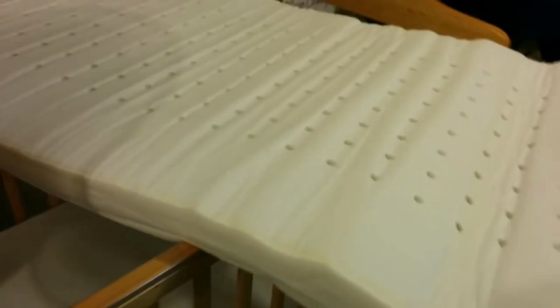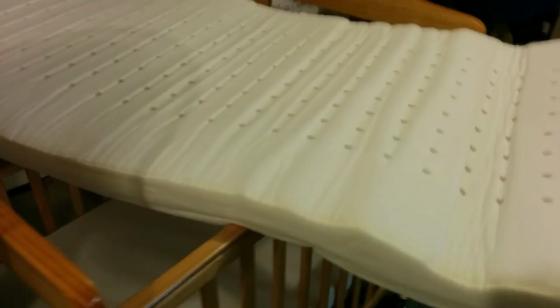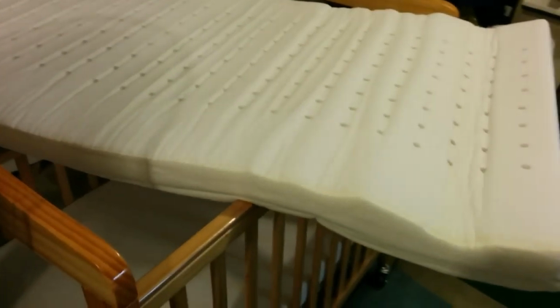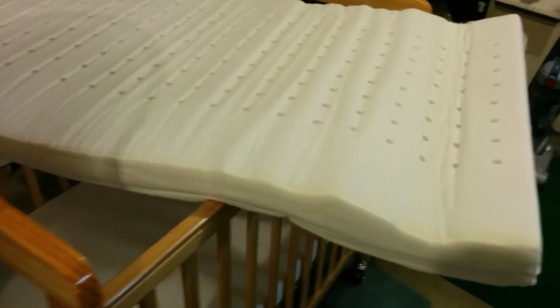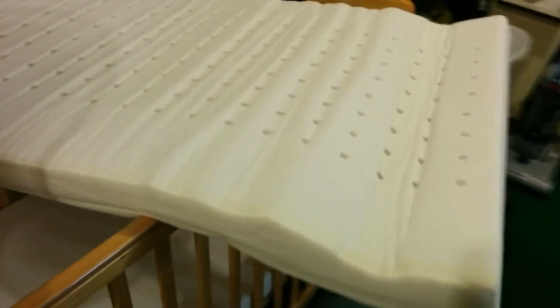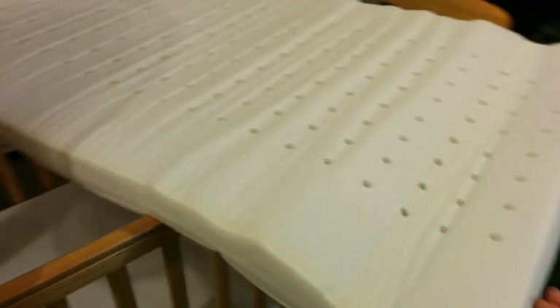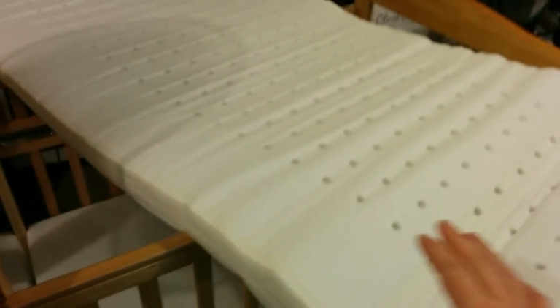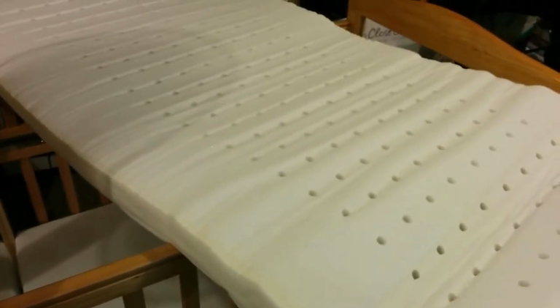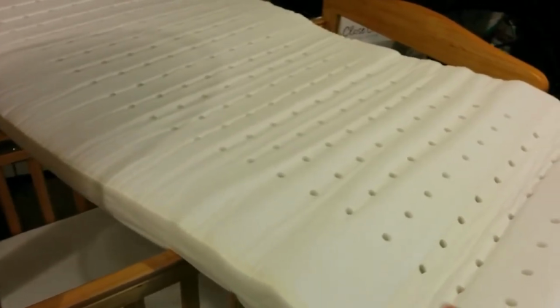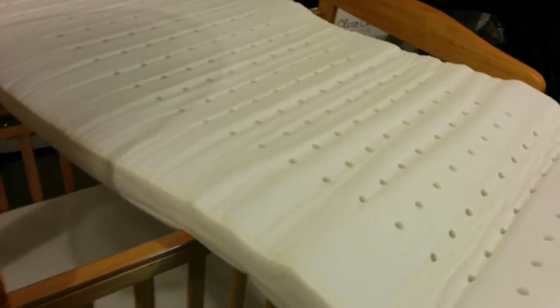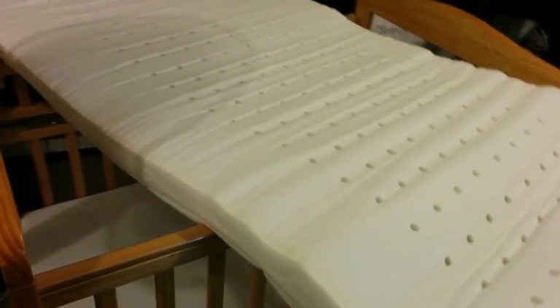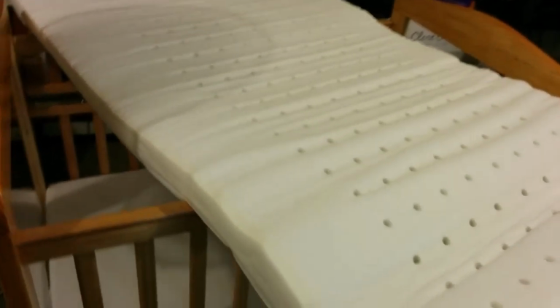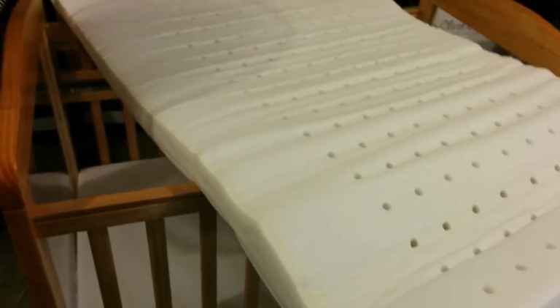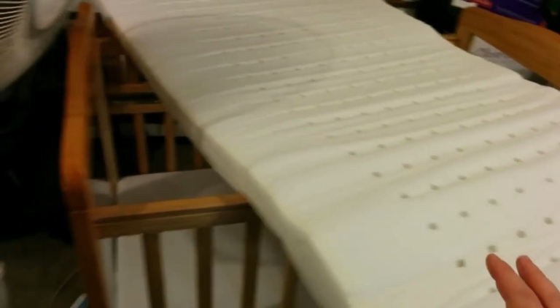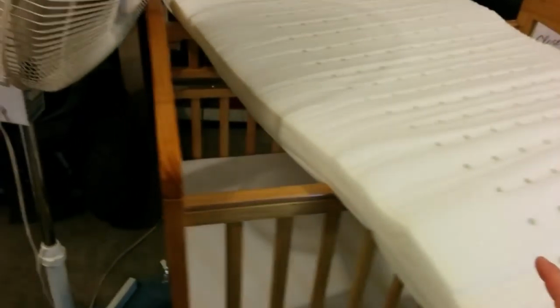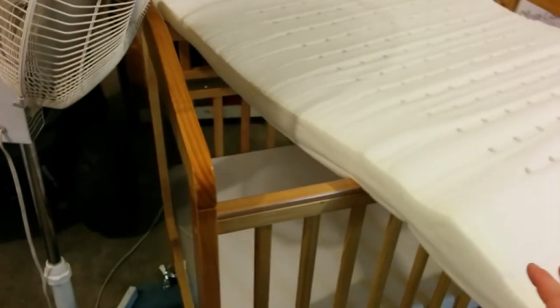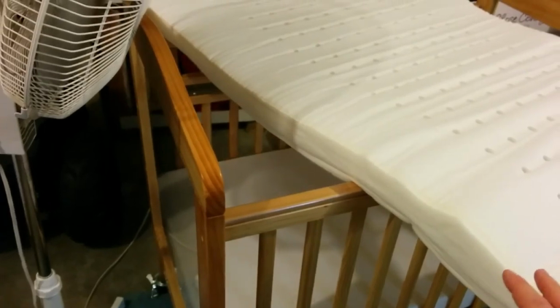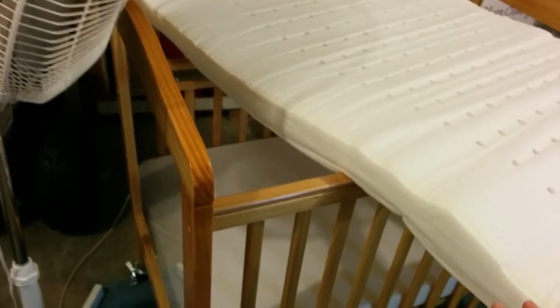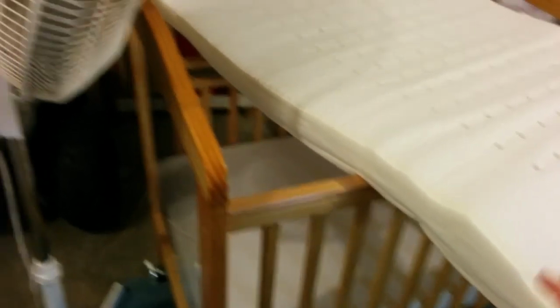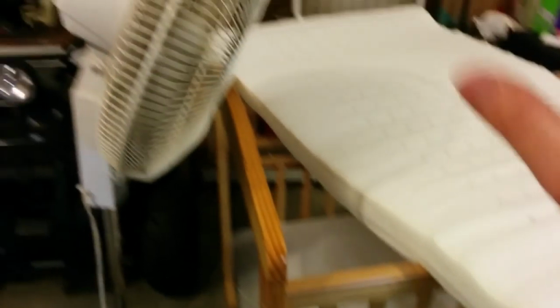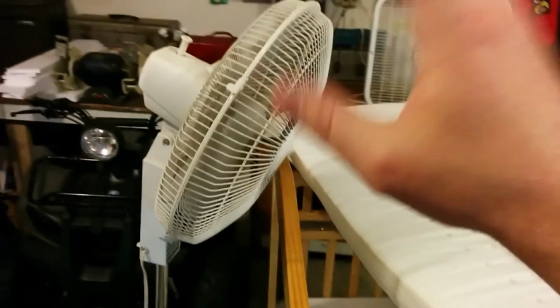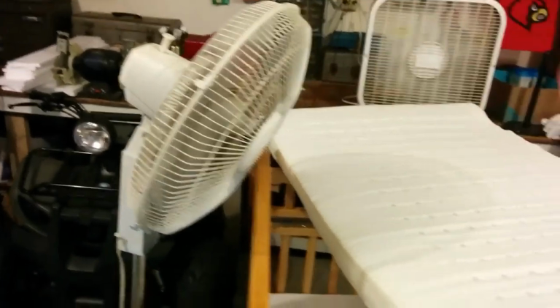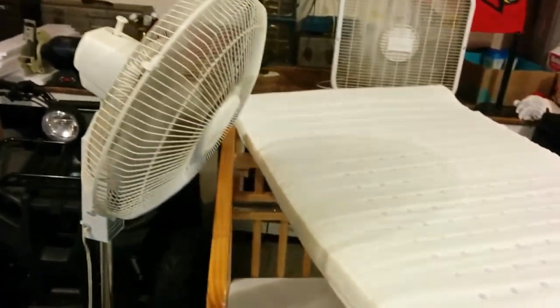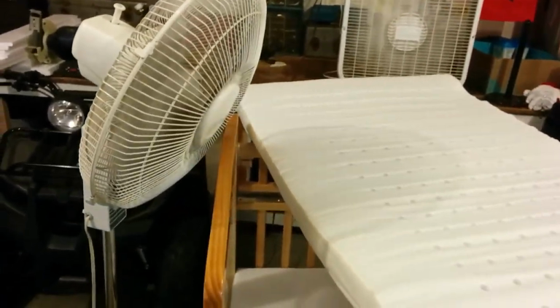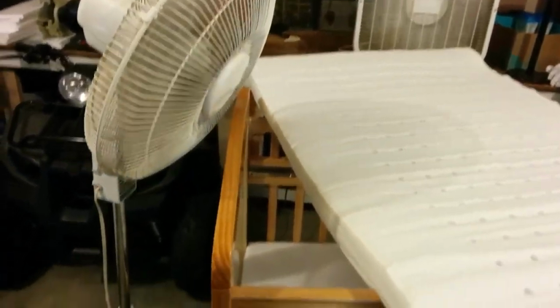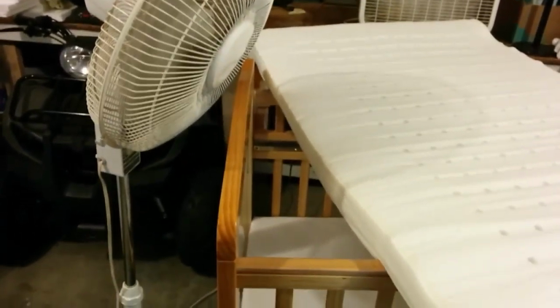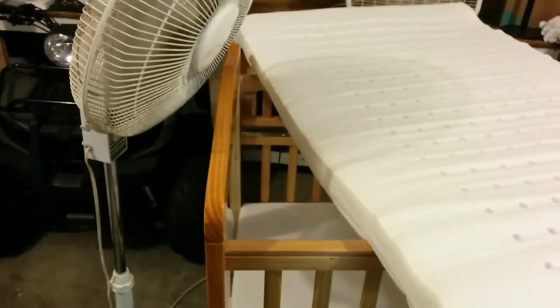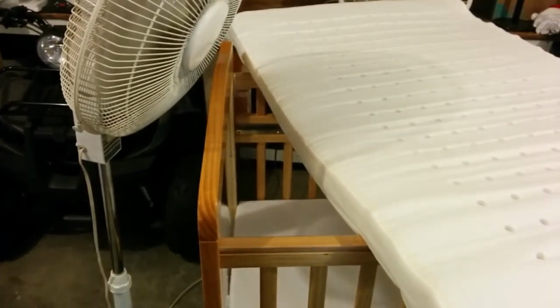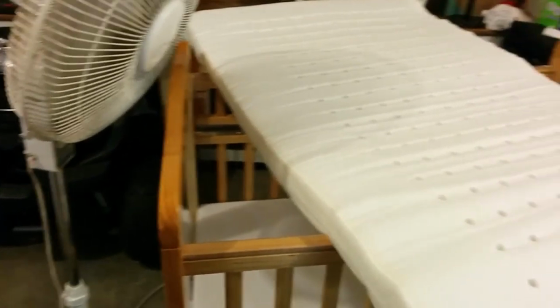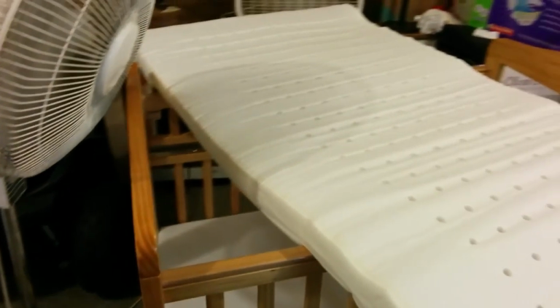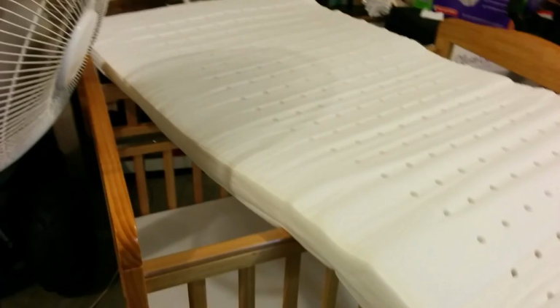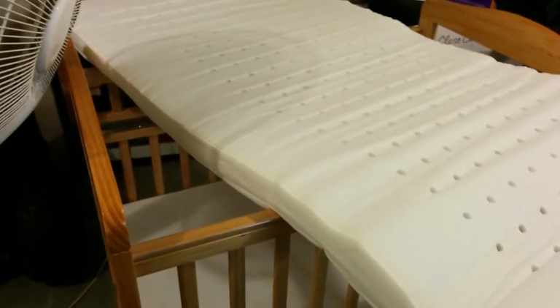So what I did was I took all the covers off of it and I've taken it out here in the garage and I put these two fans, and I'm going to leave it out here for an additional 48 hours.